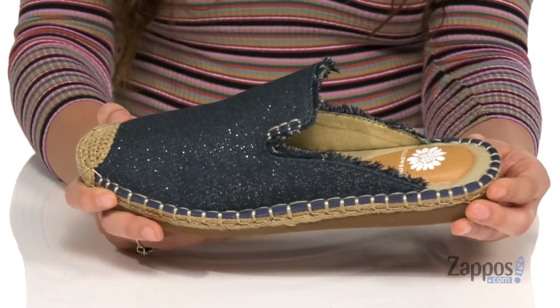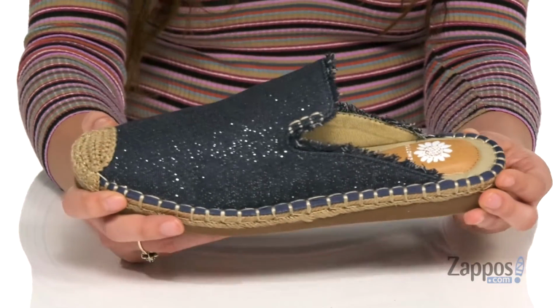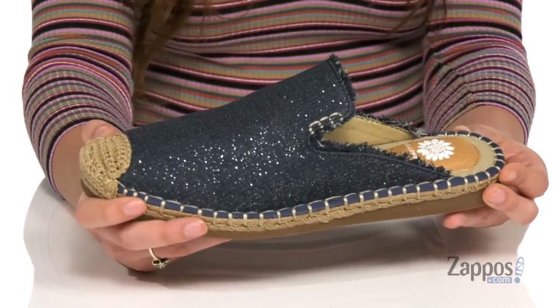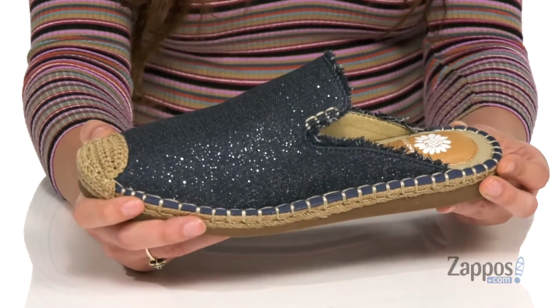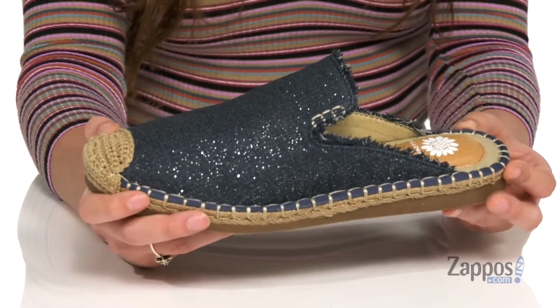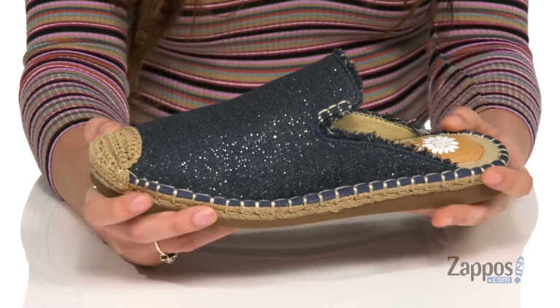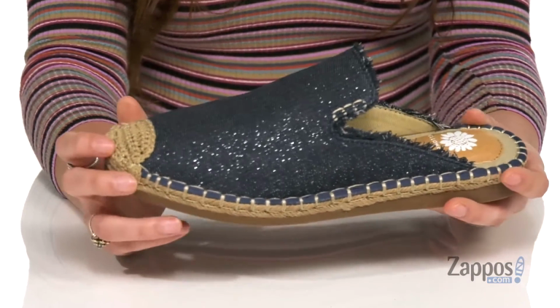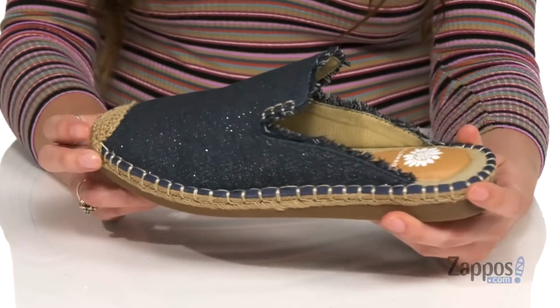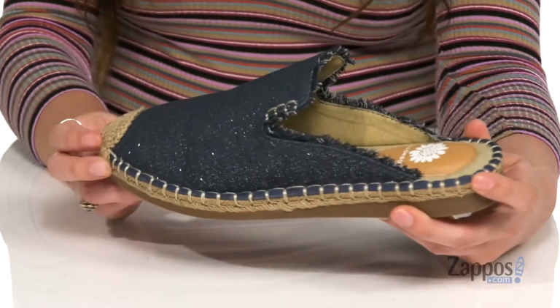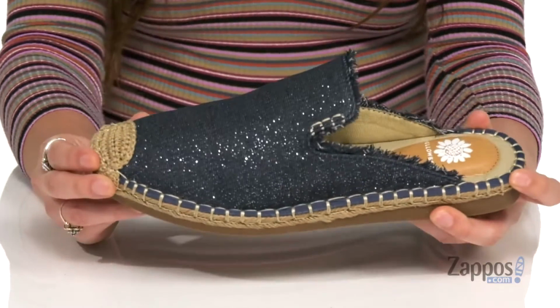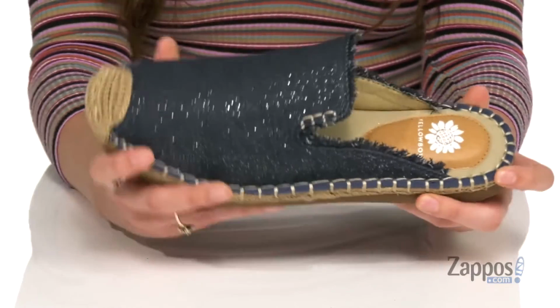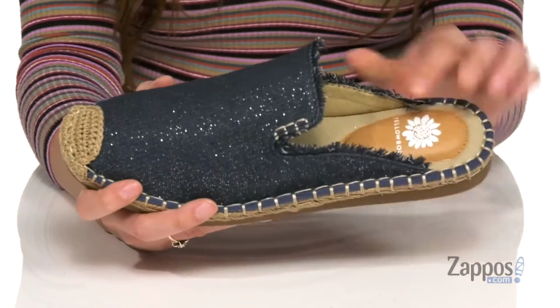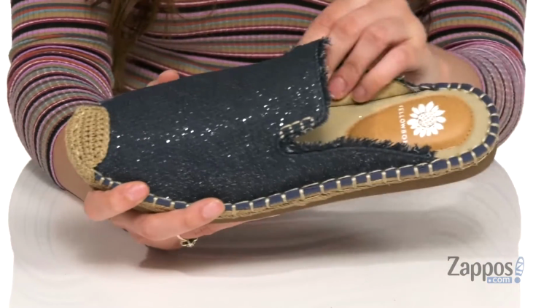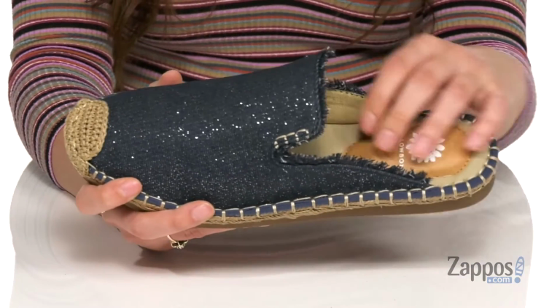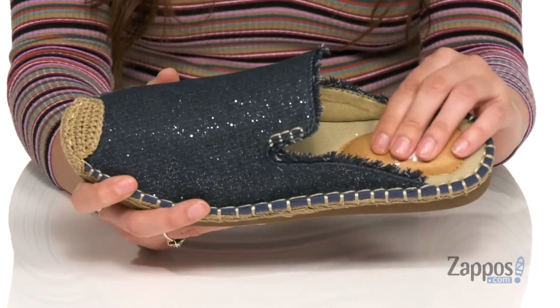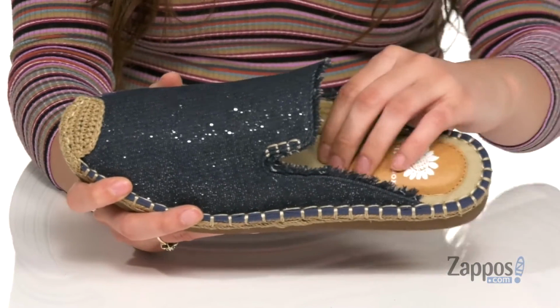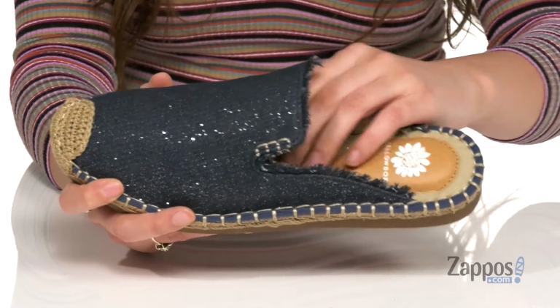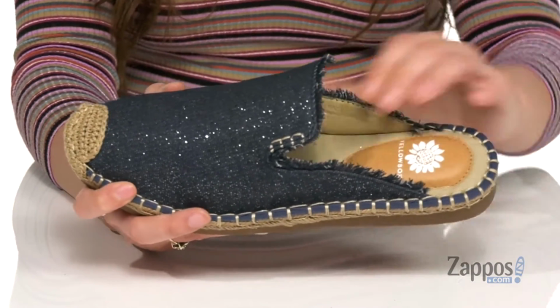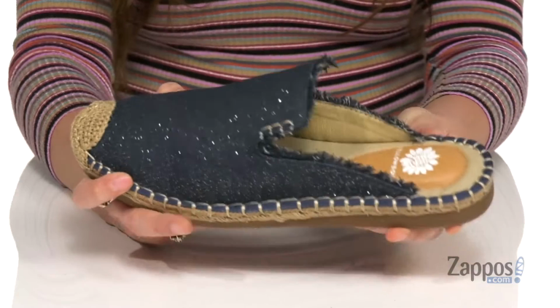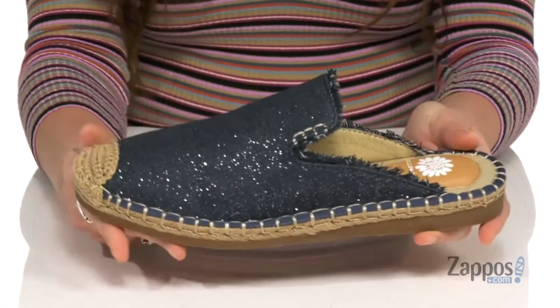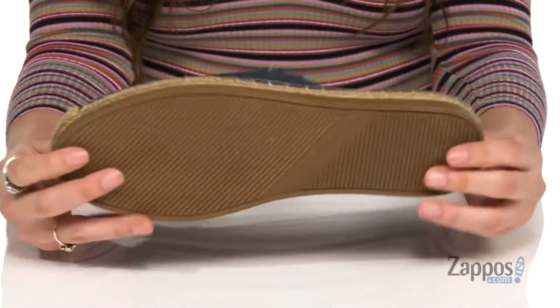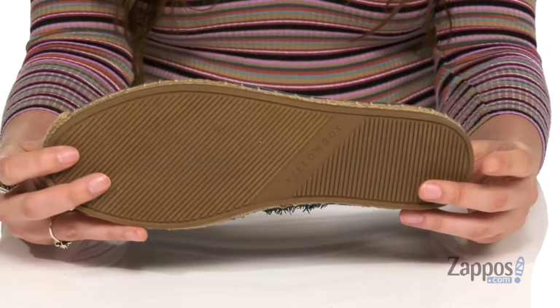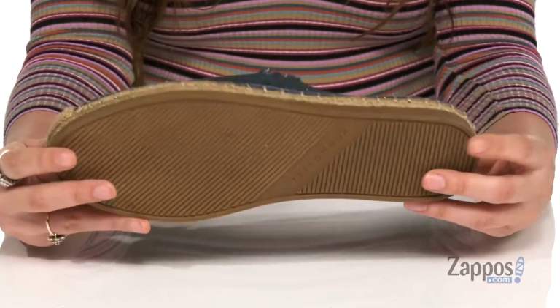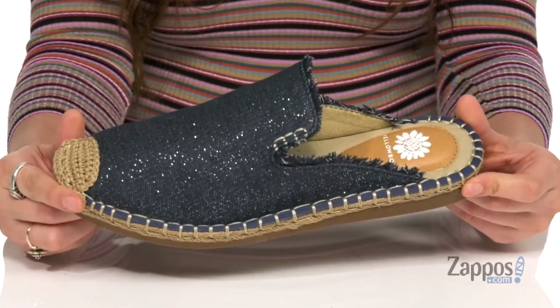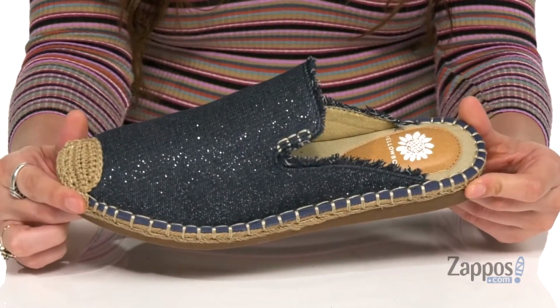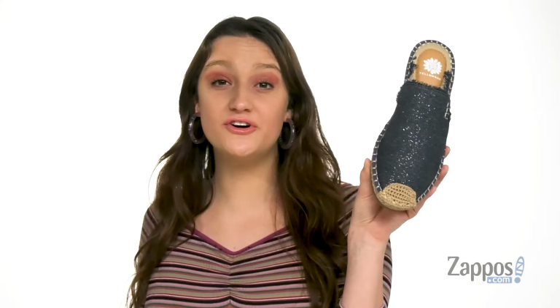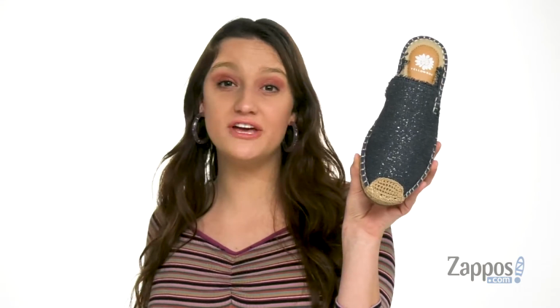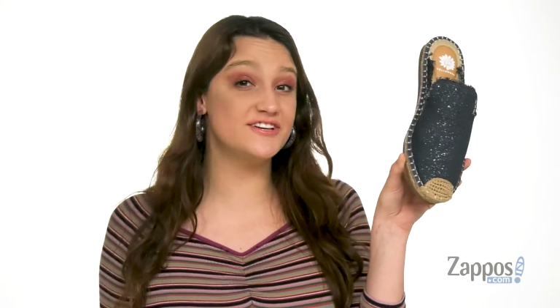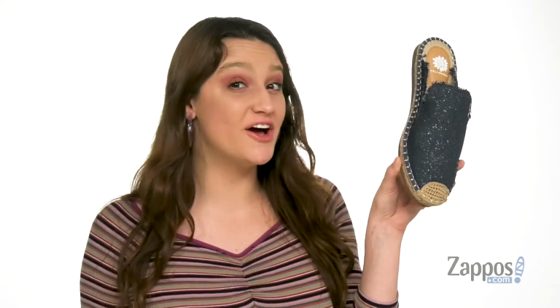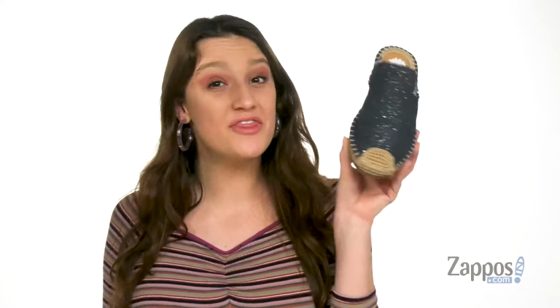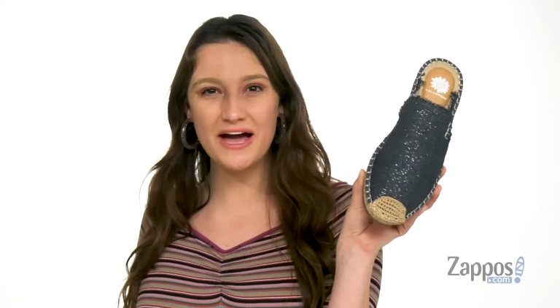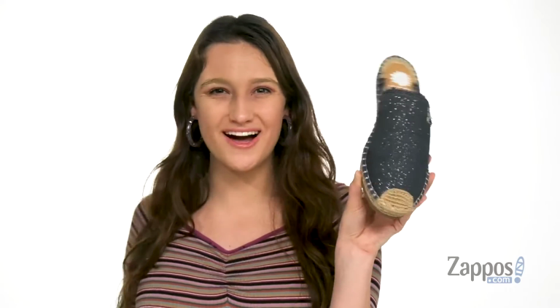It's gonna have you looking cute with each step. They have some espadrille elements for a little extra pizzazz. Inside is fabric lining with a cushion insole for tons of comfort. It's all on top of a textured outsole. Feel lovely in Lazaro — they're from Yellow Box.